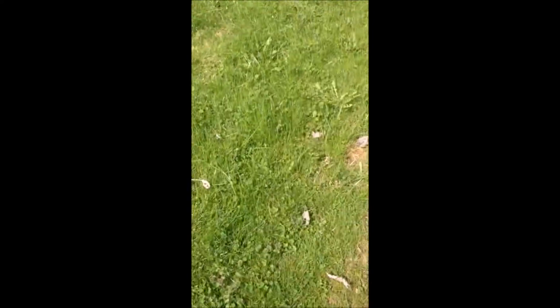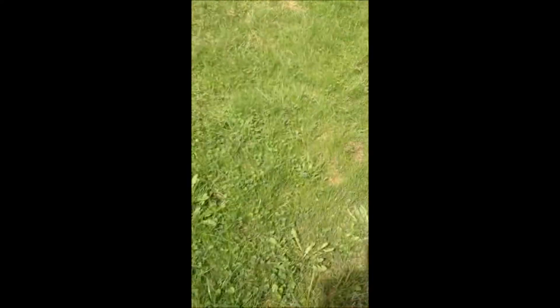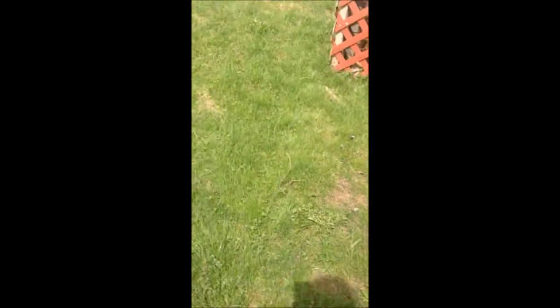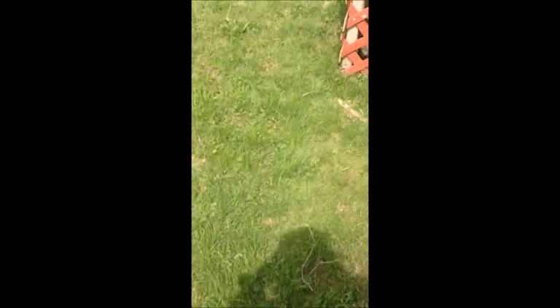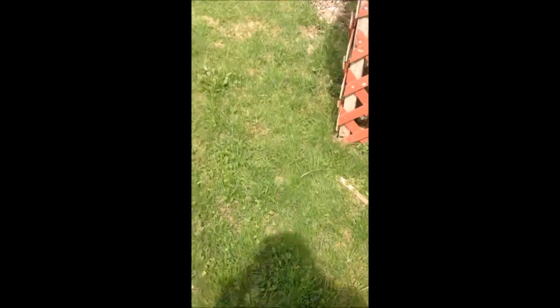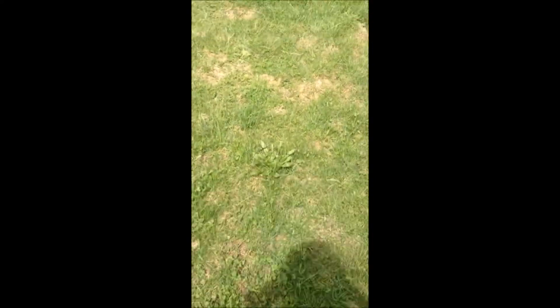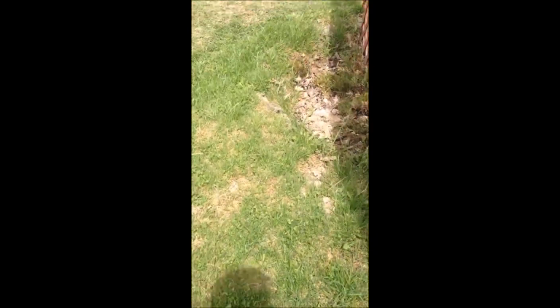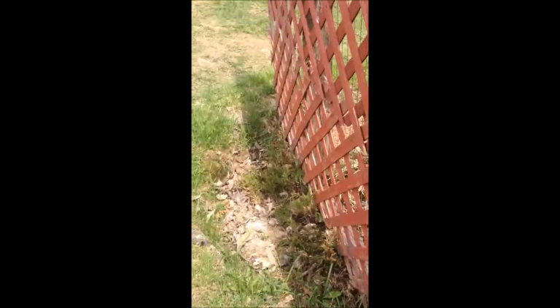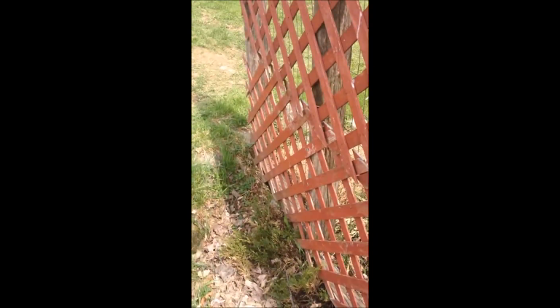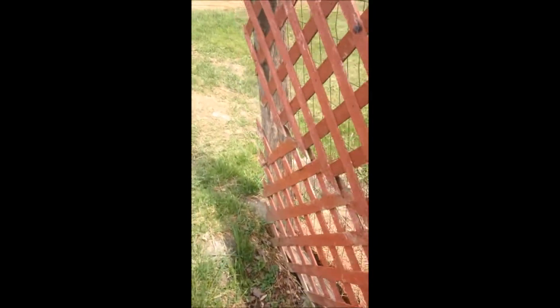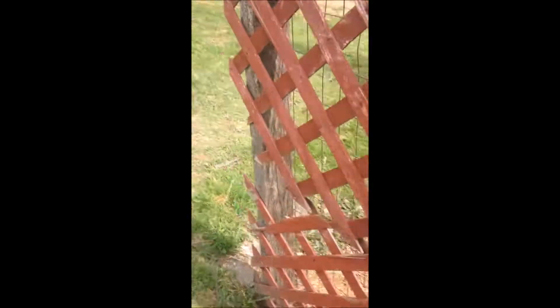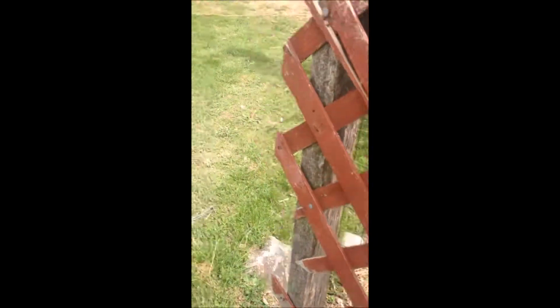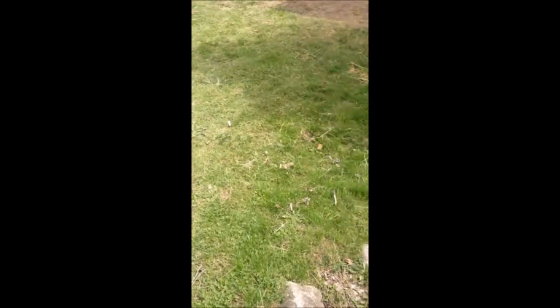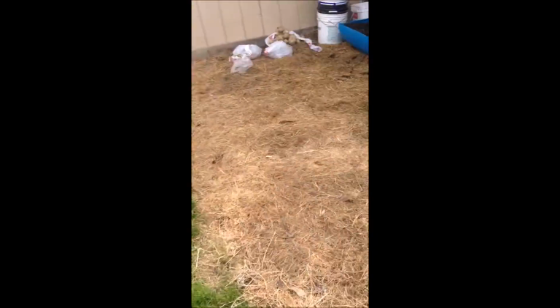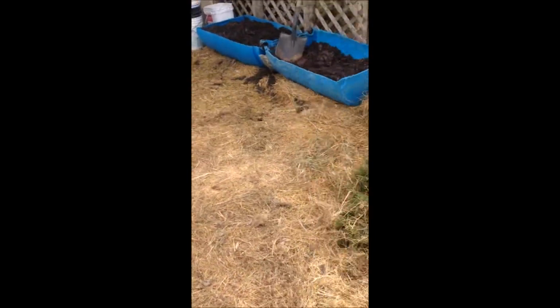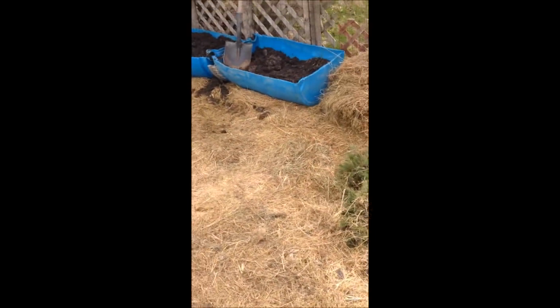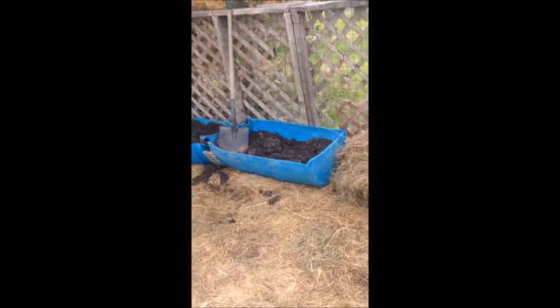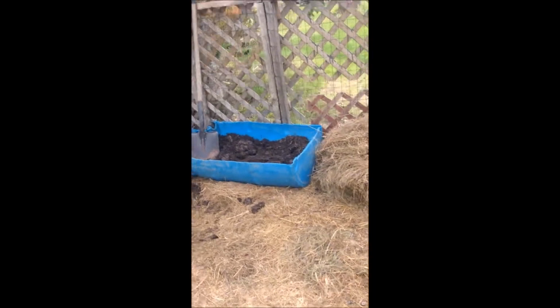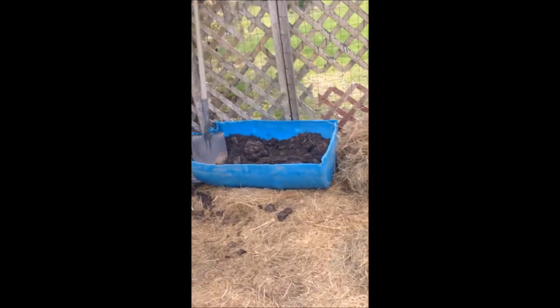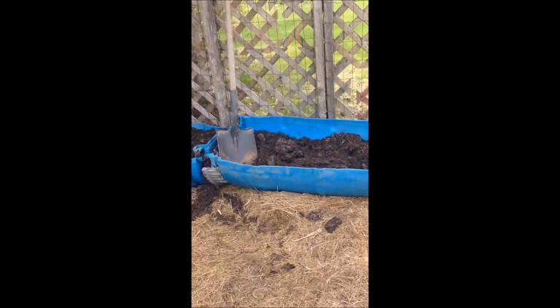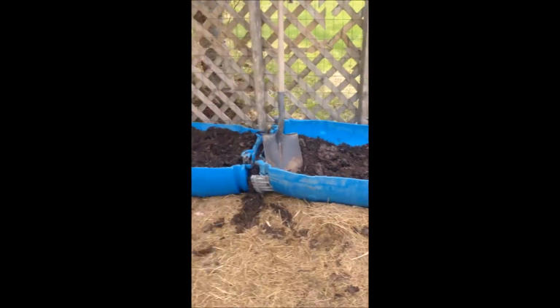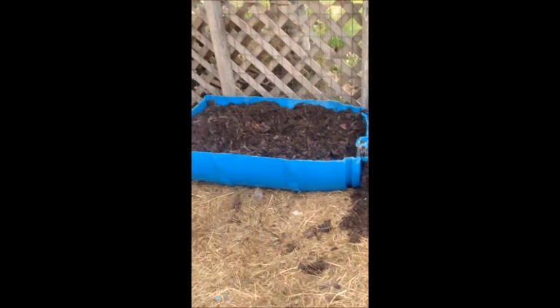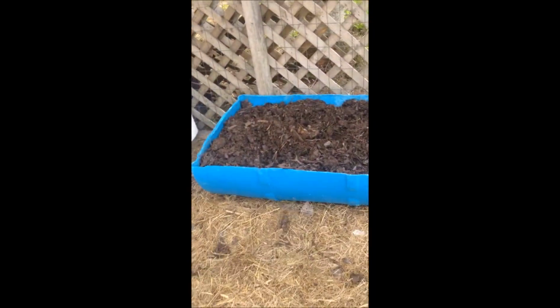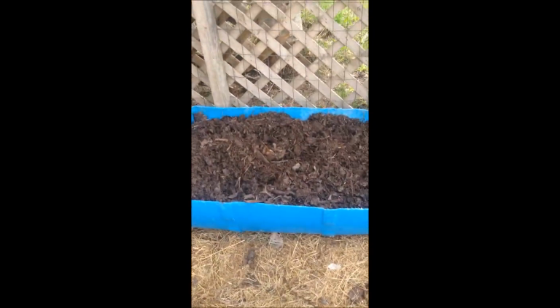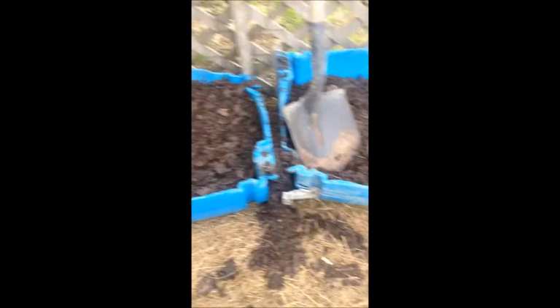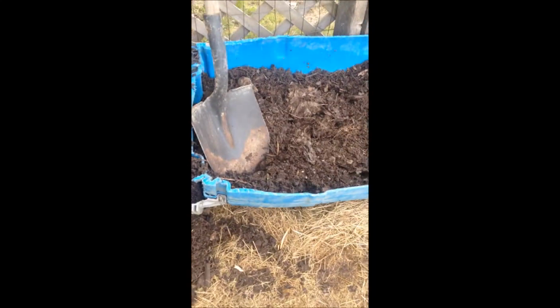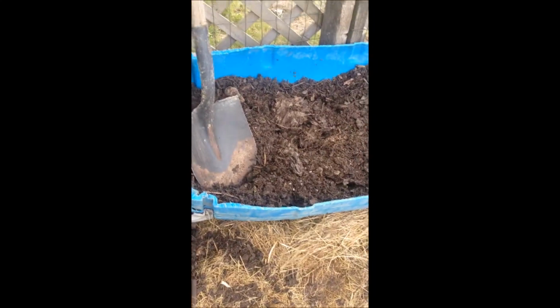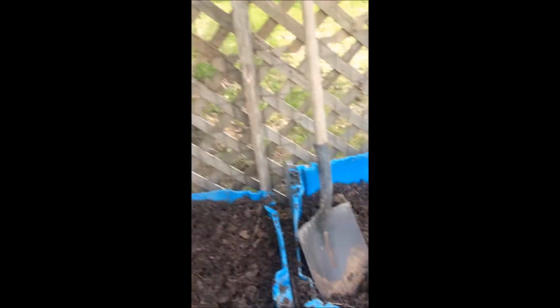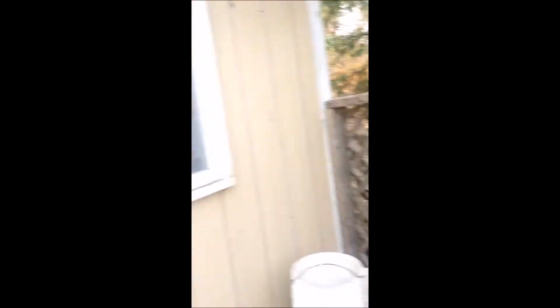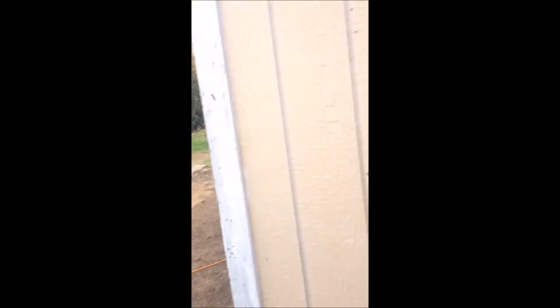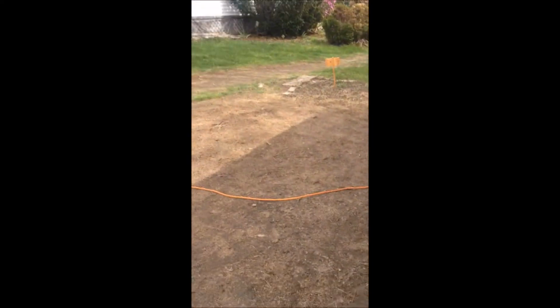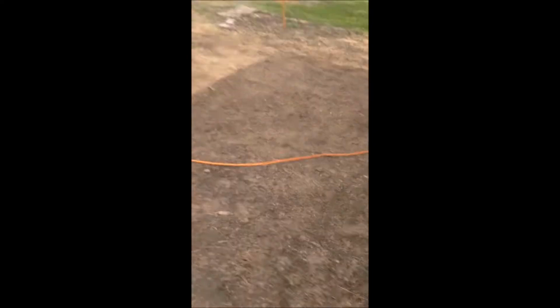Over here I planted two rows — two buckets of potatoes. I got them in here. This one I got full; that one I still need to get some more compost.